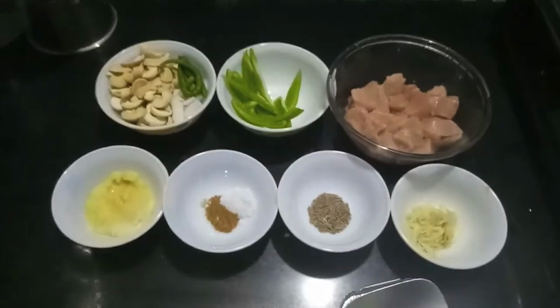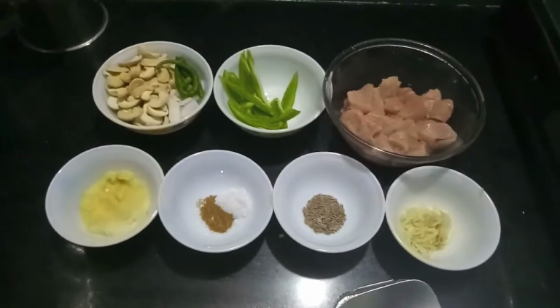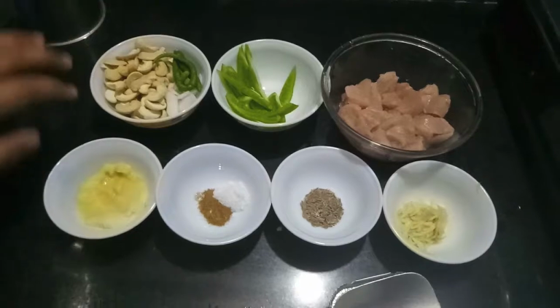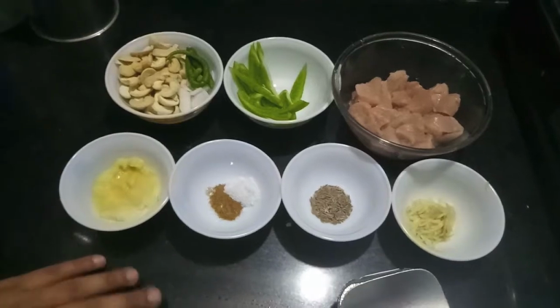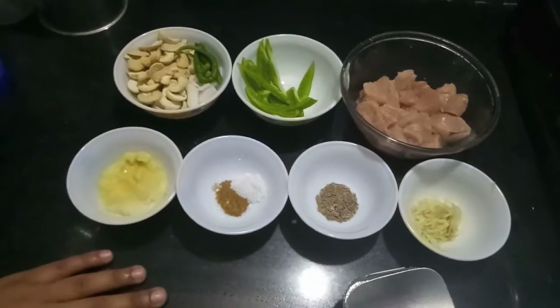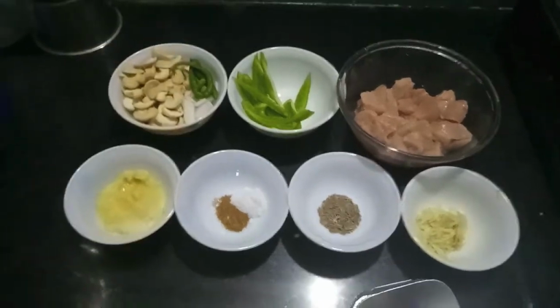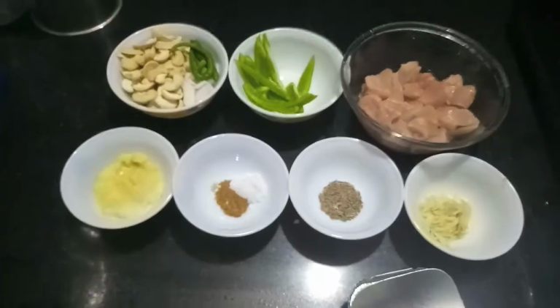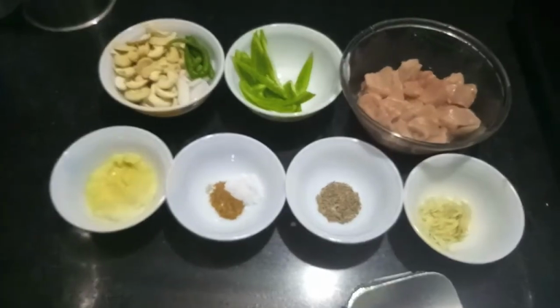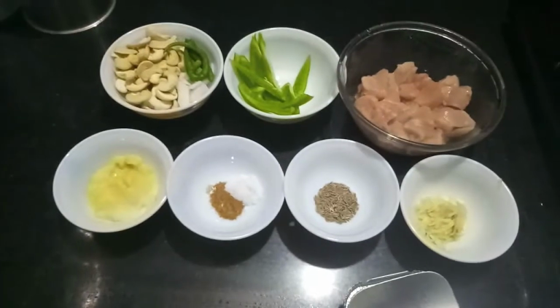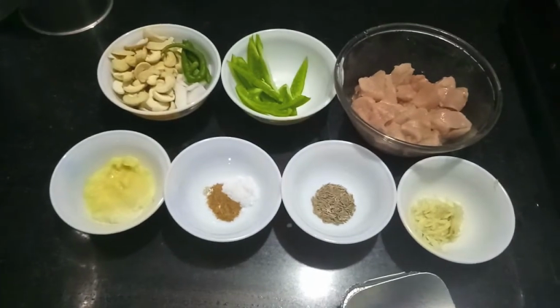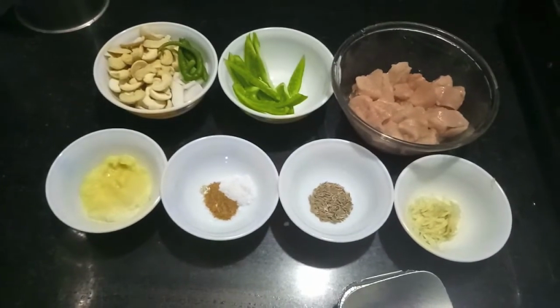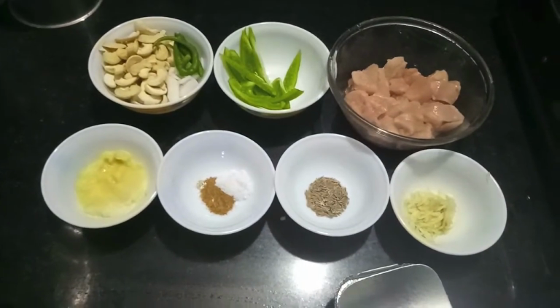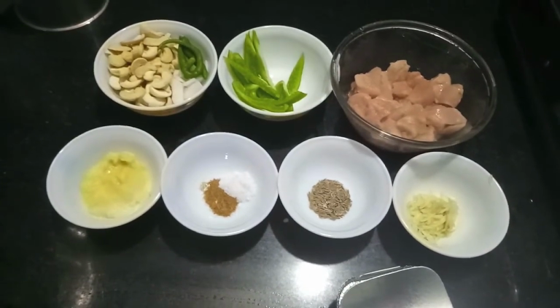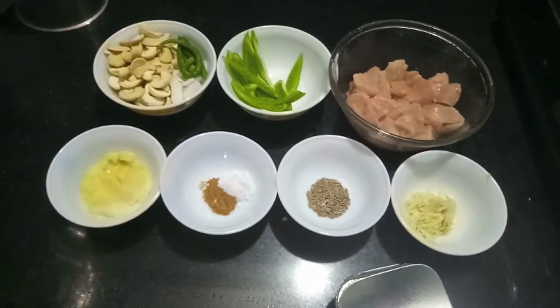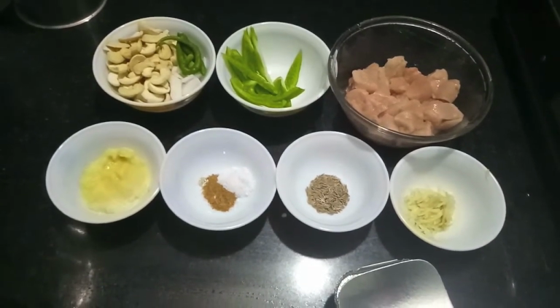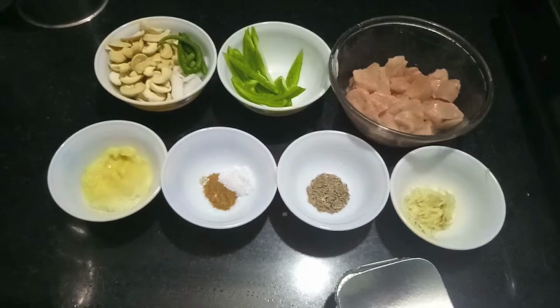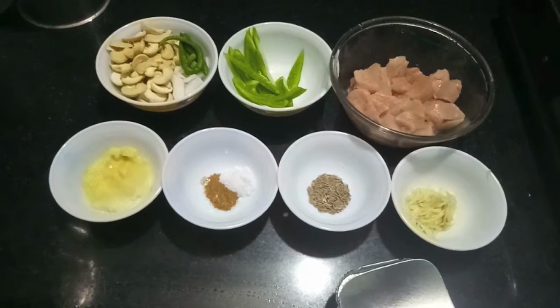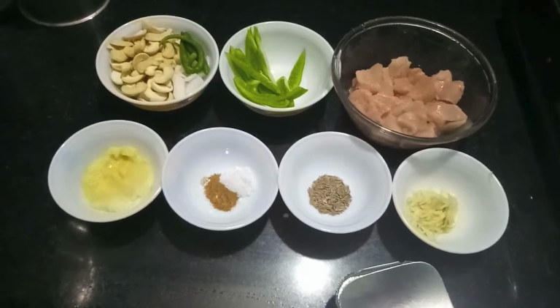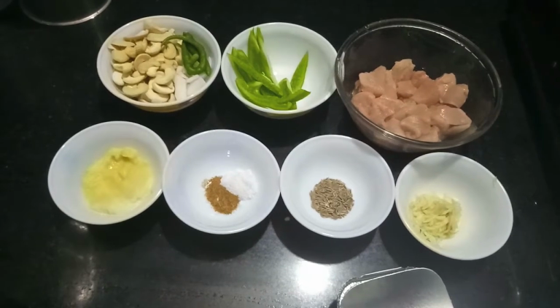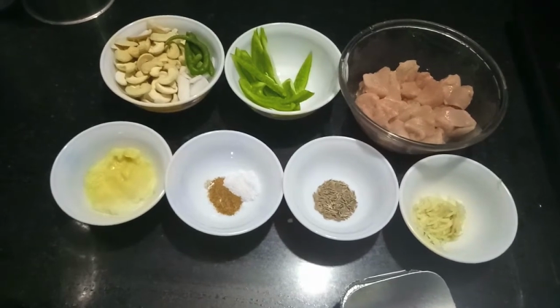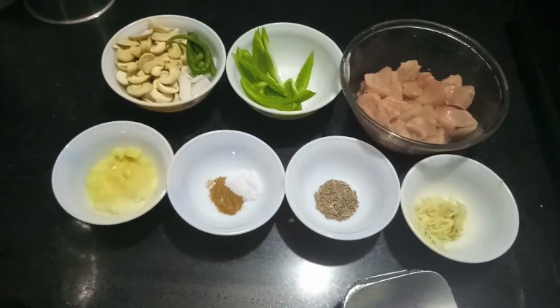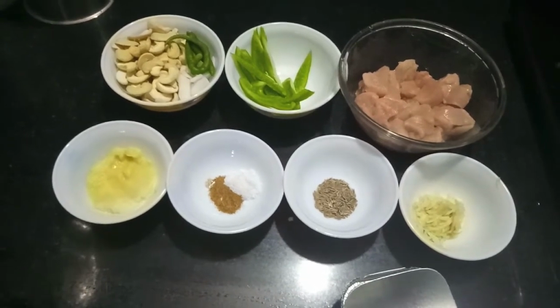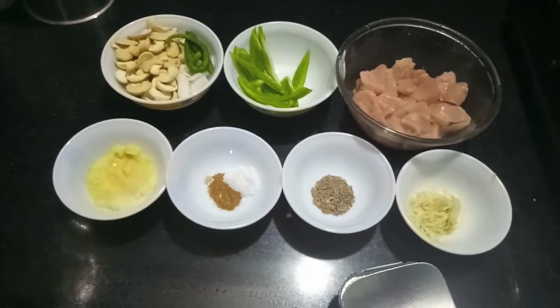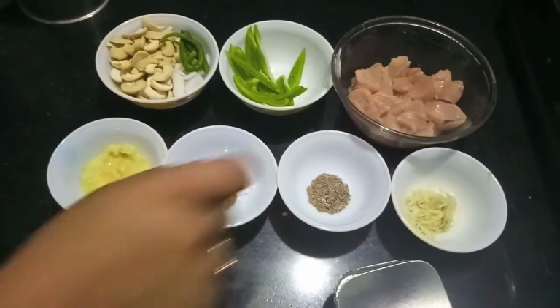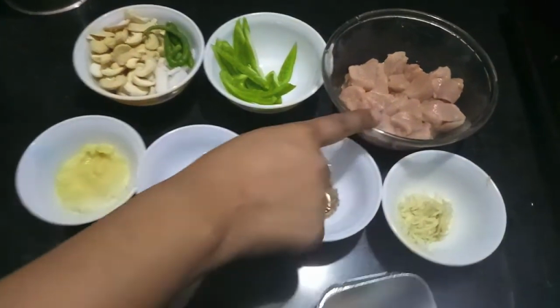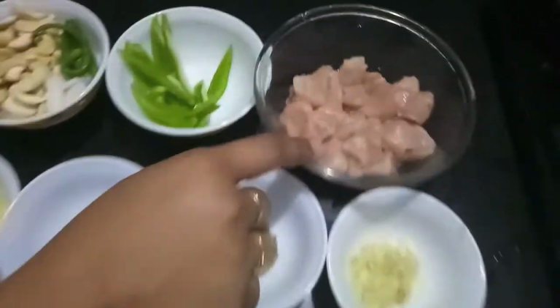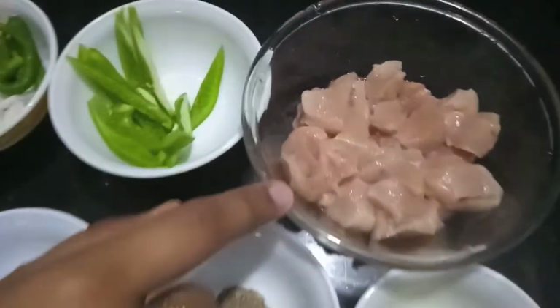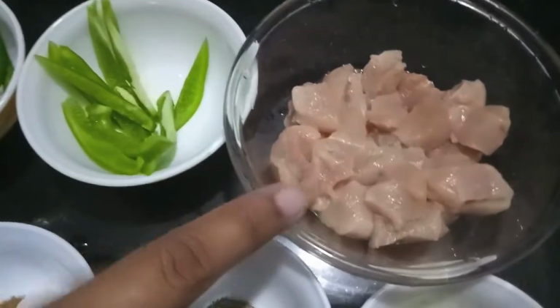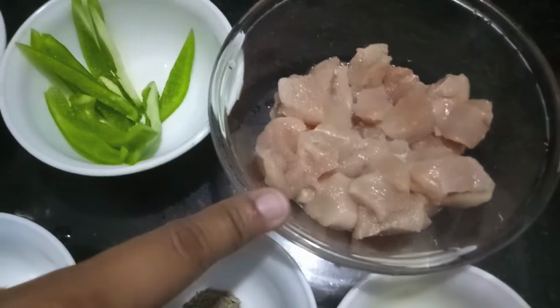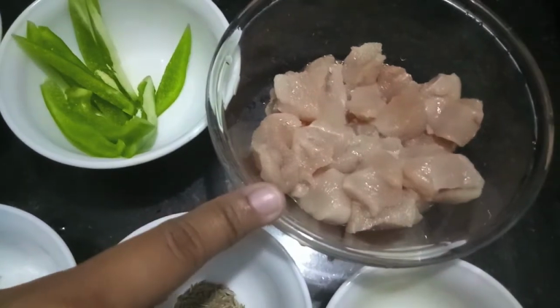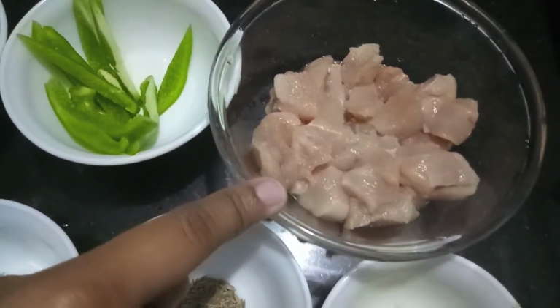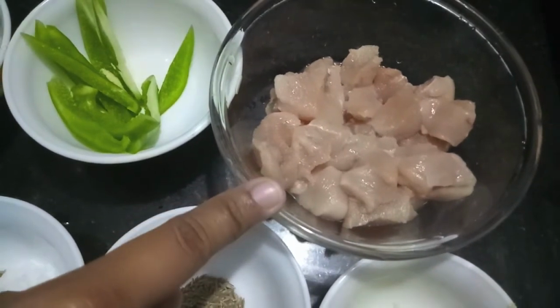Hello and welcome to my channel Shifax Kitchen. Today I am going to show you how to make garlic green chicken. It has been requested by one of the subscribers, so let's start.